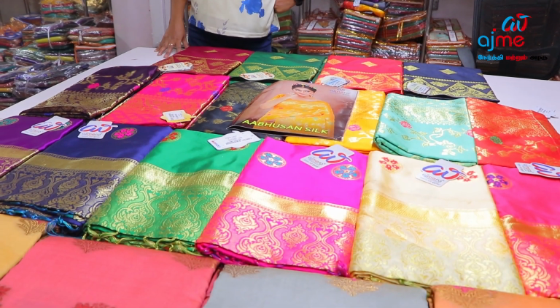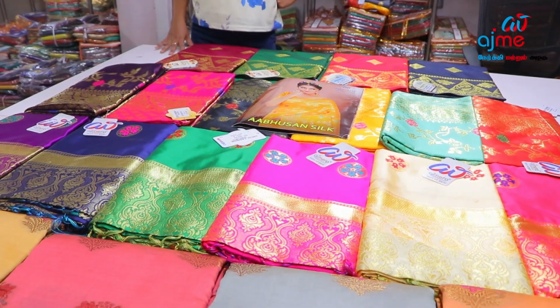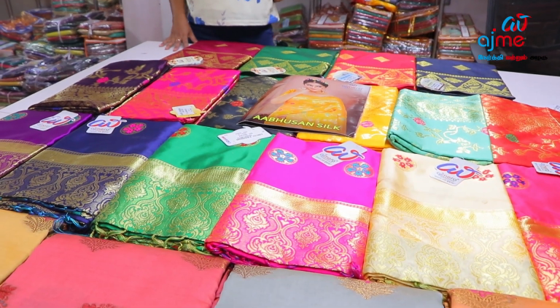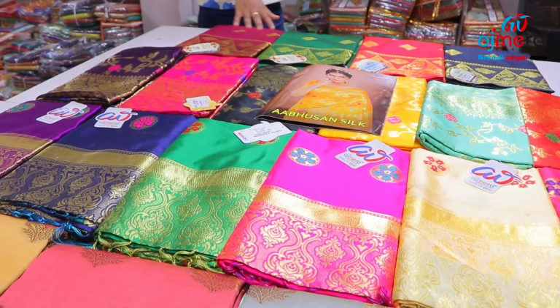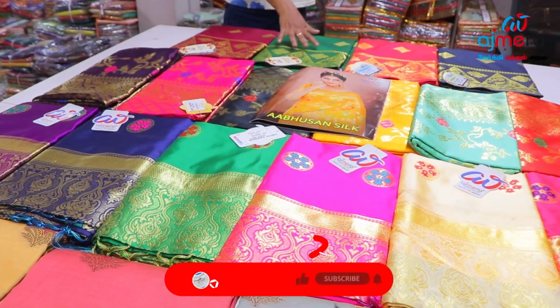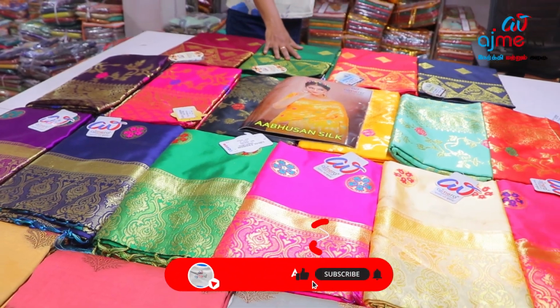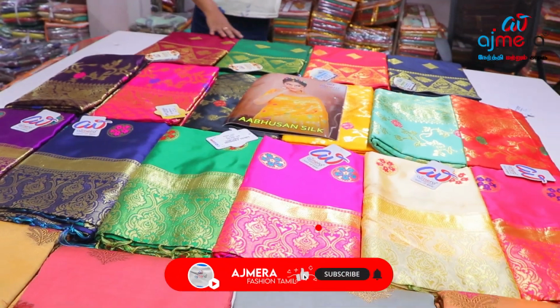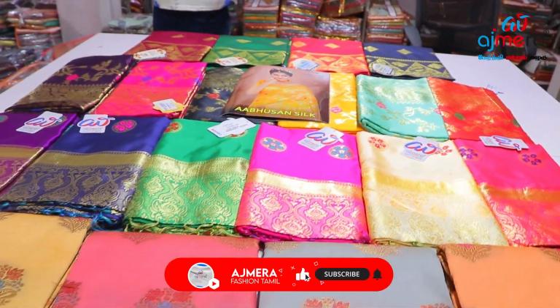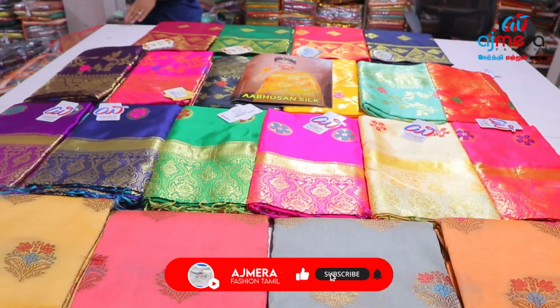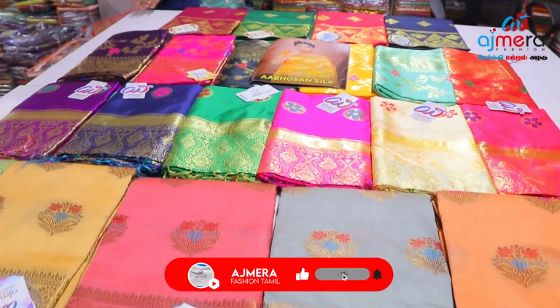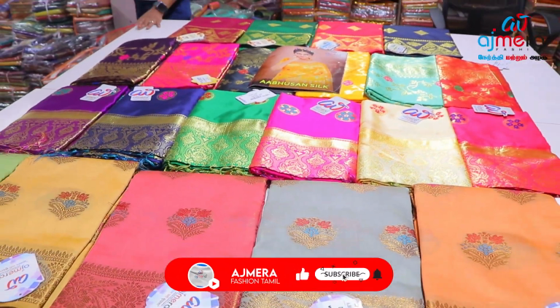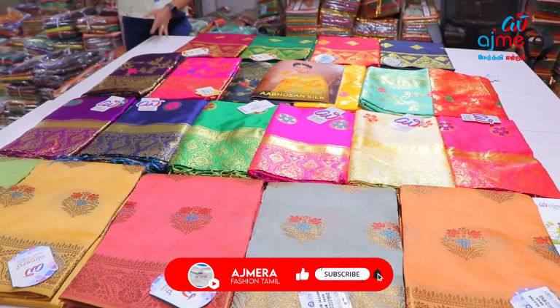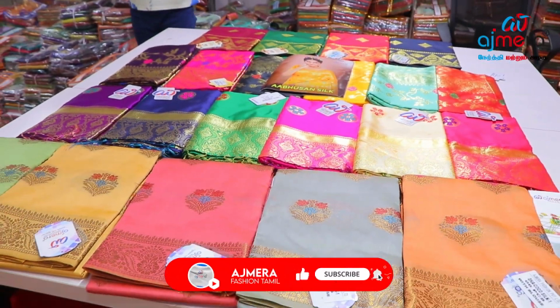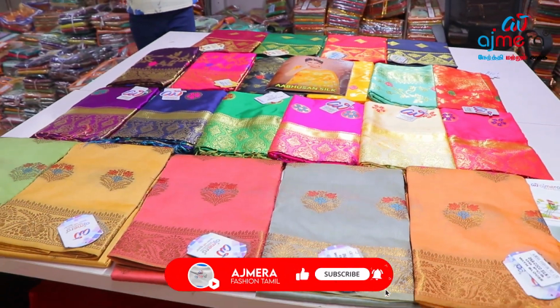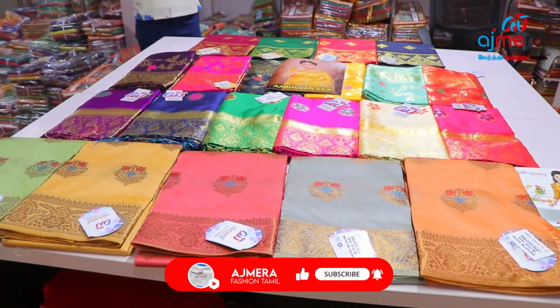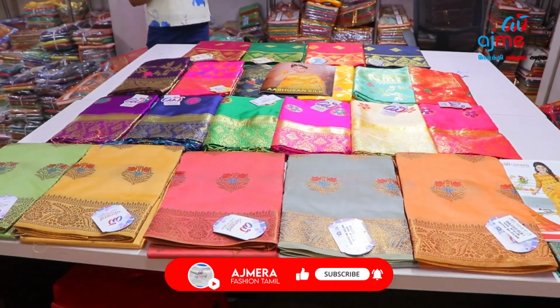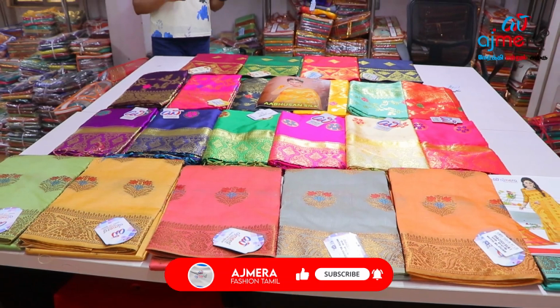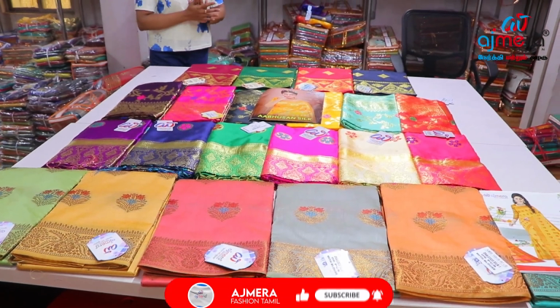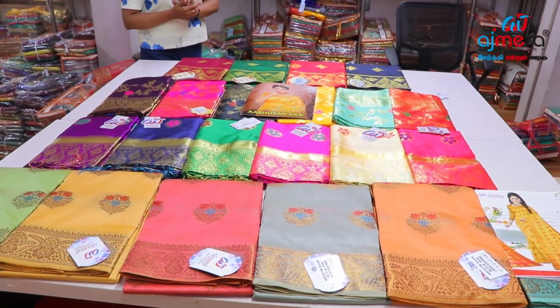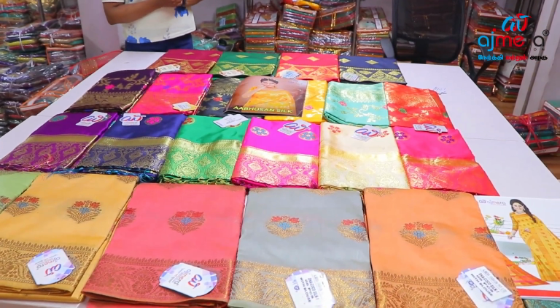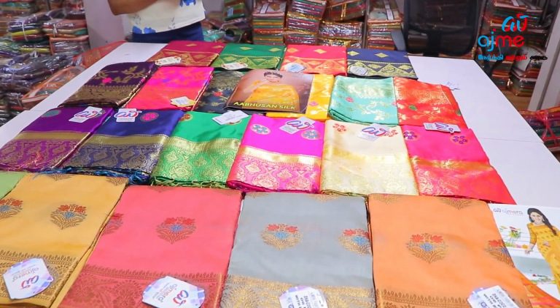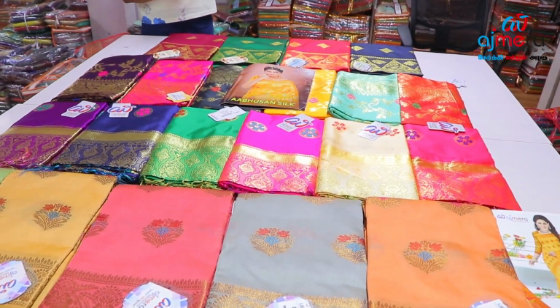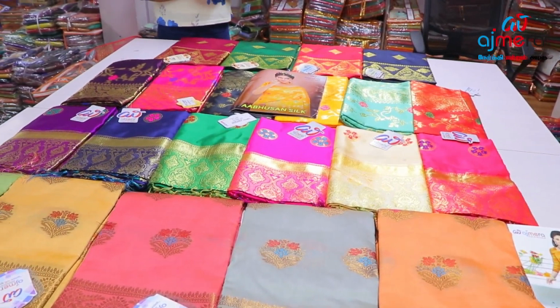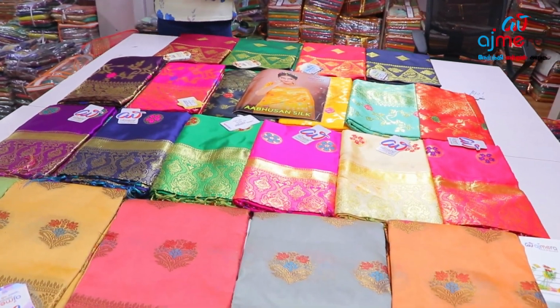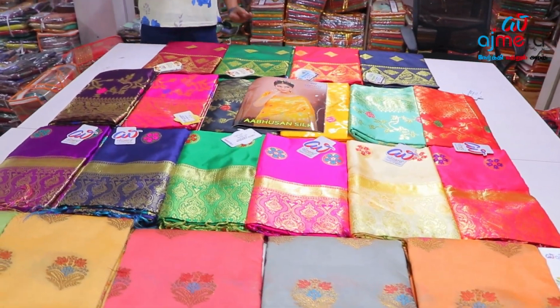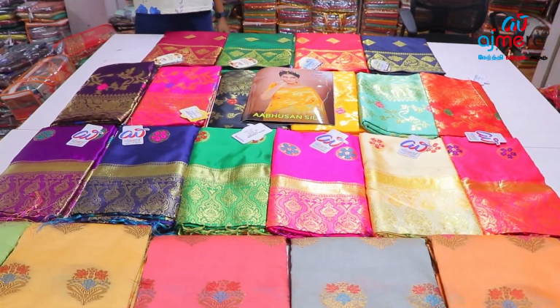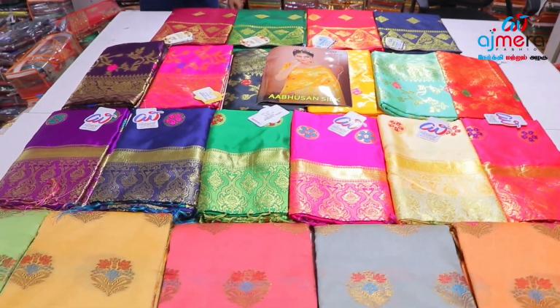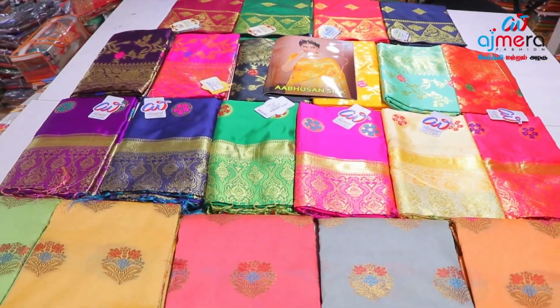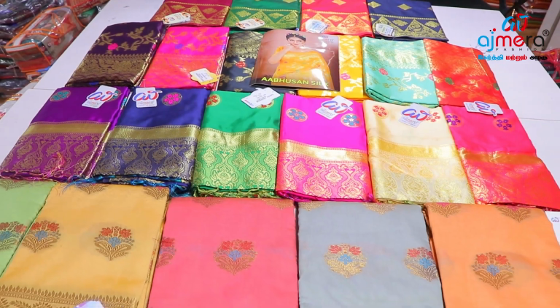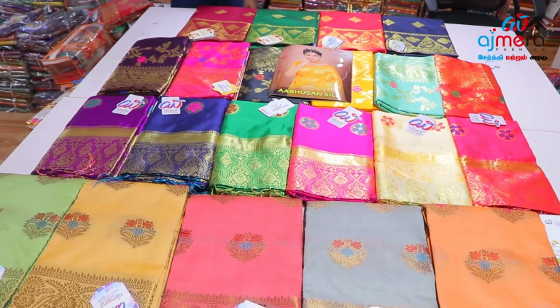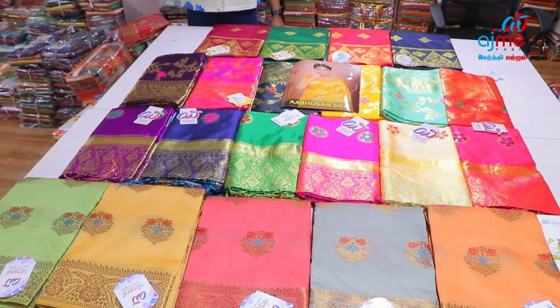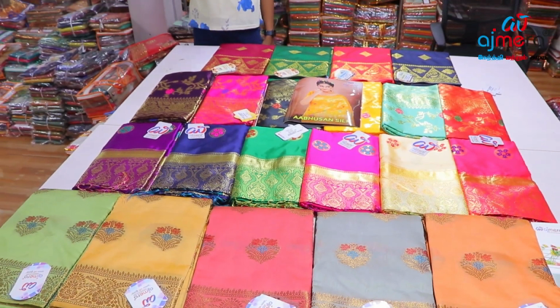This is a long range collection, the lowest range of the silk, available for 600.